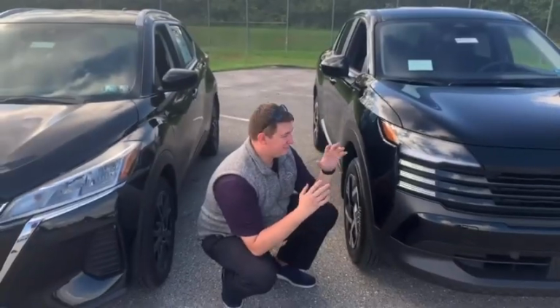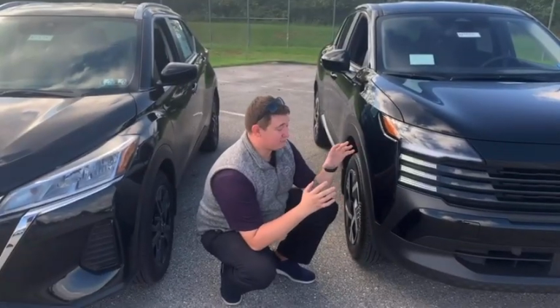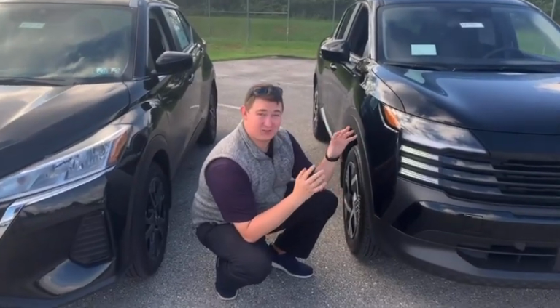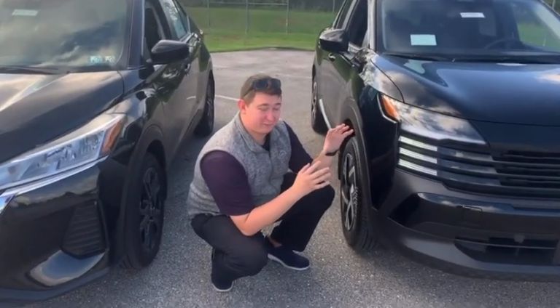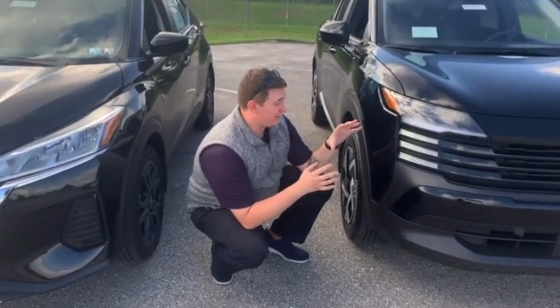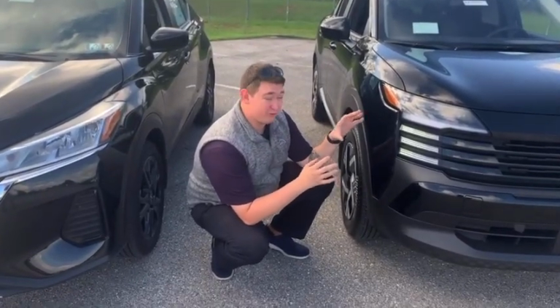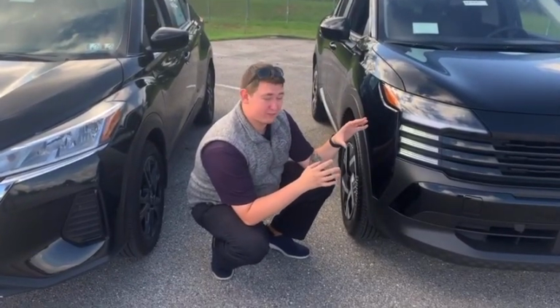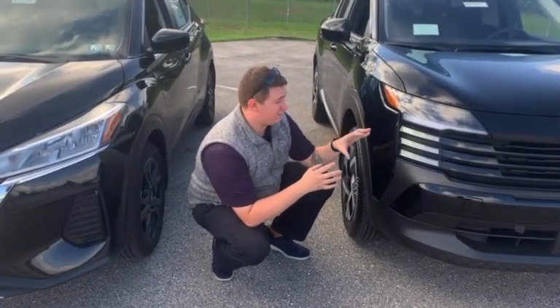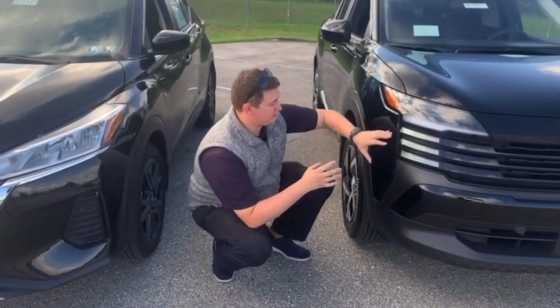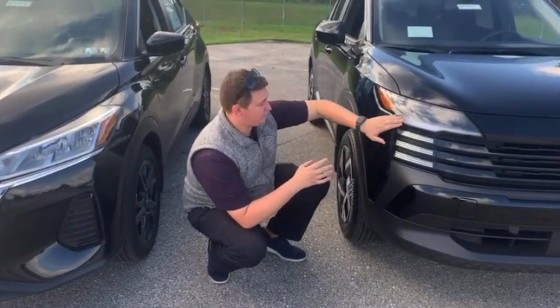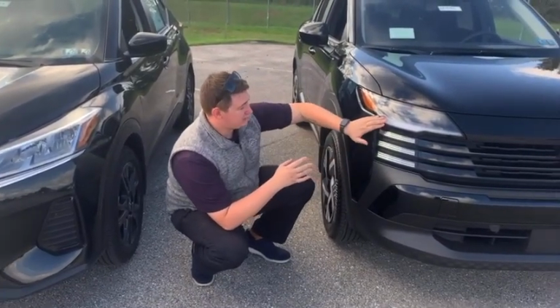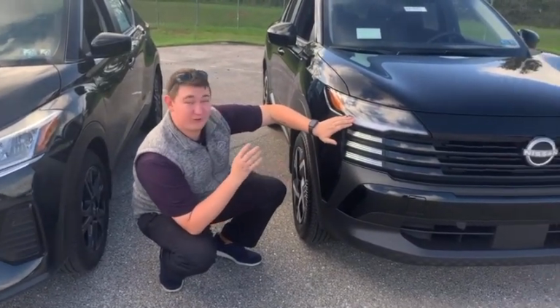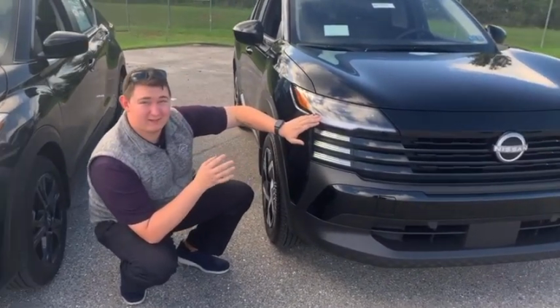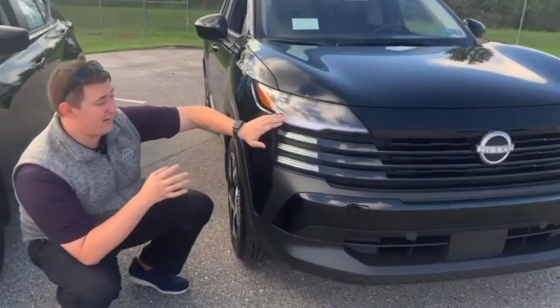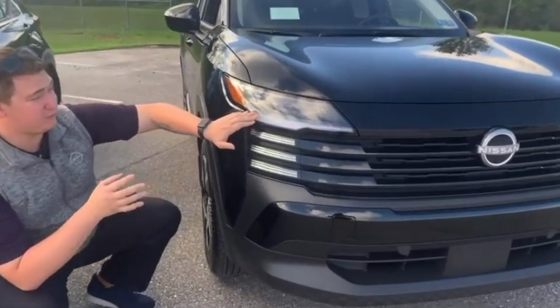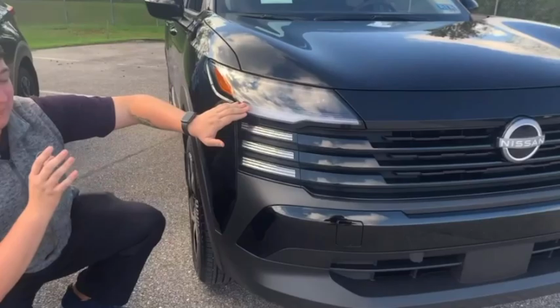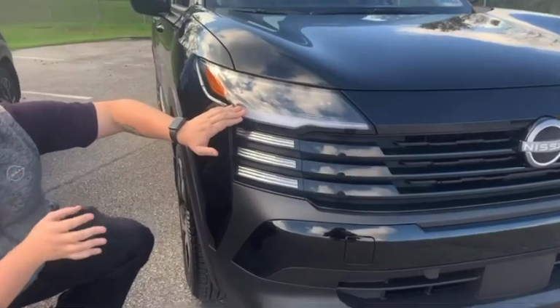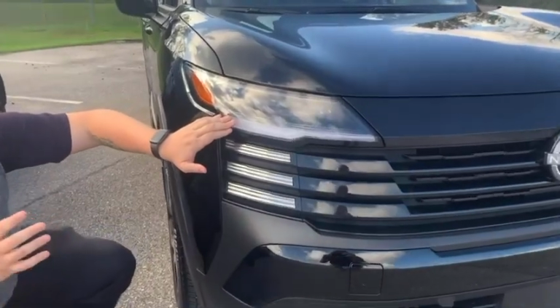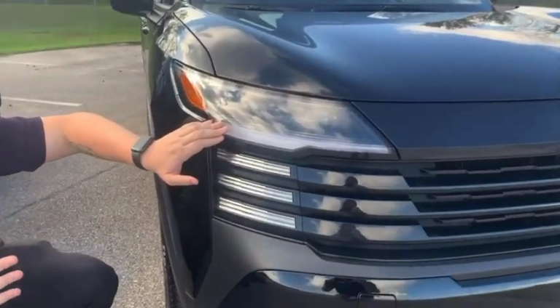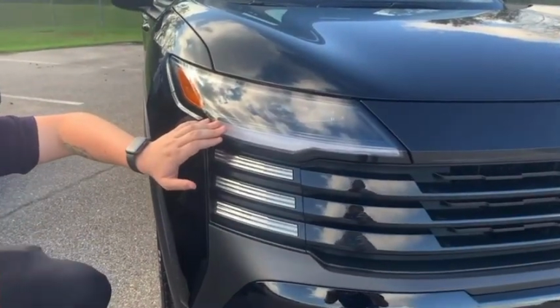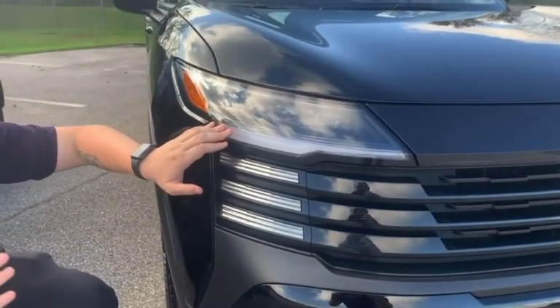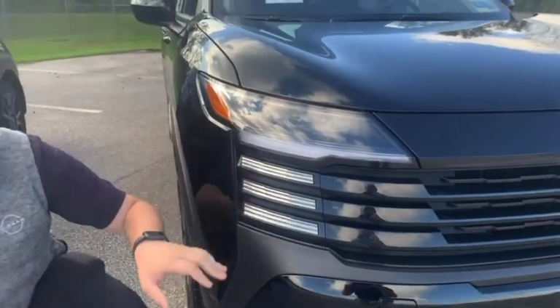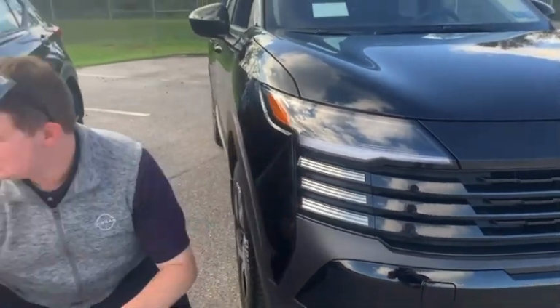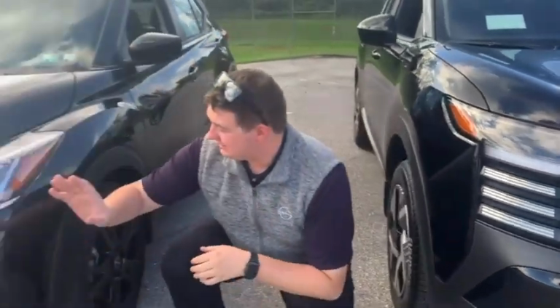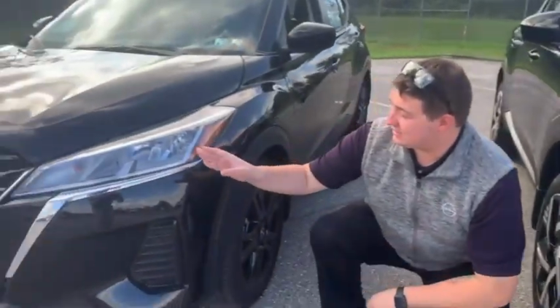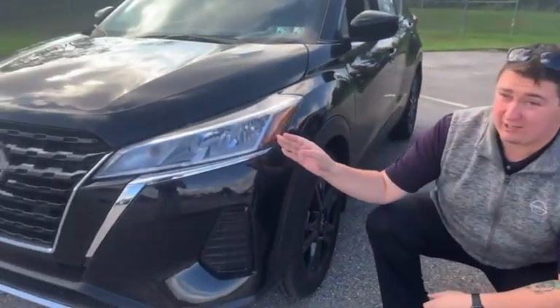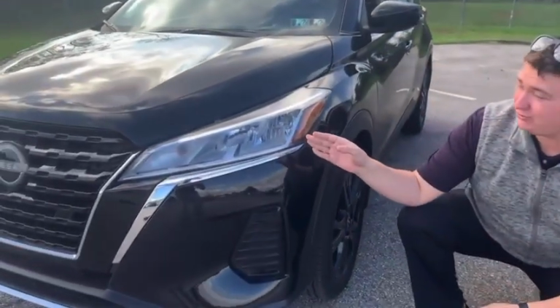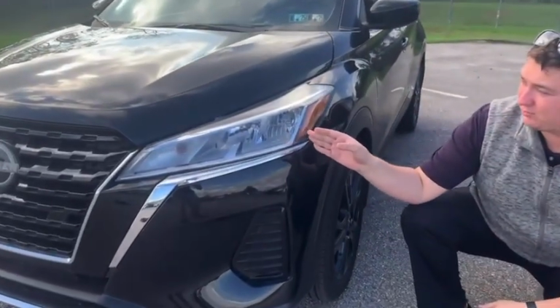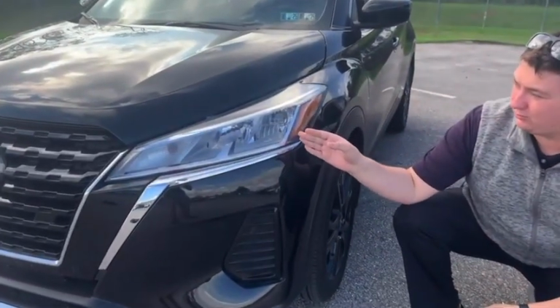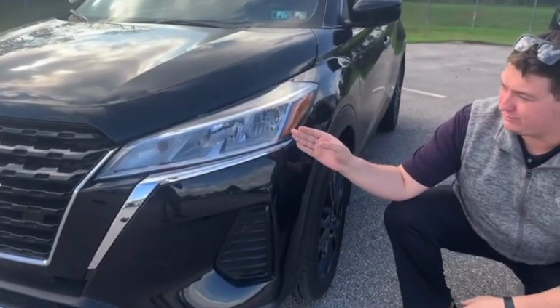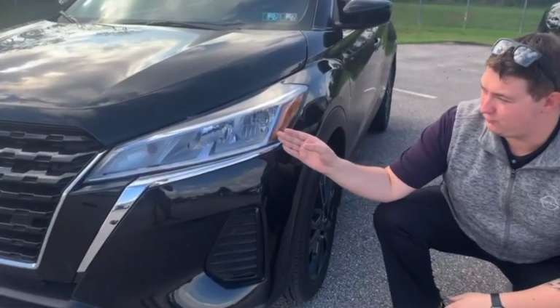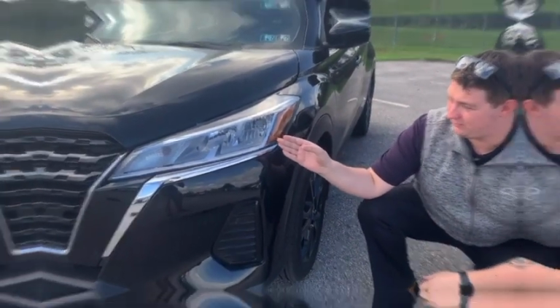Hey guys, we're going to start here at the front end of the new 2025 Kicks. We've got new LED headlights which are going to be brighter and last much longer than the standard halogen bulbs on the old 2024 model.